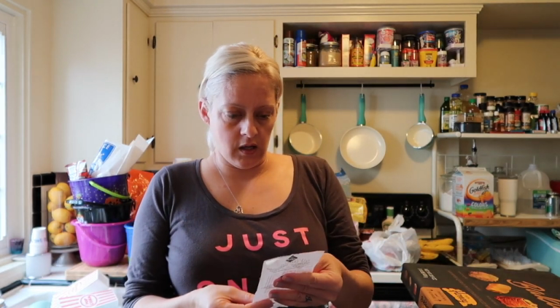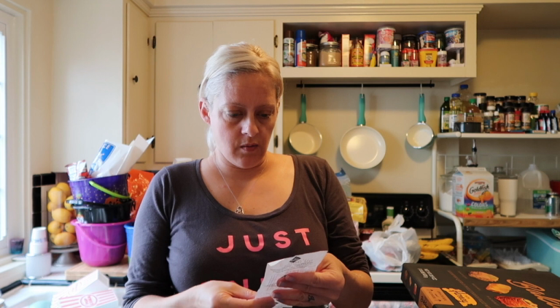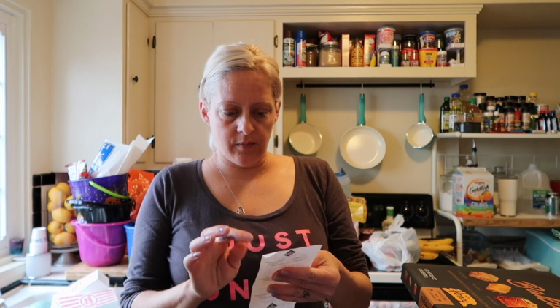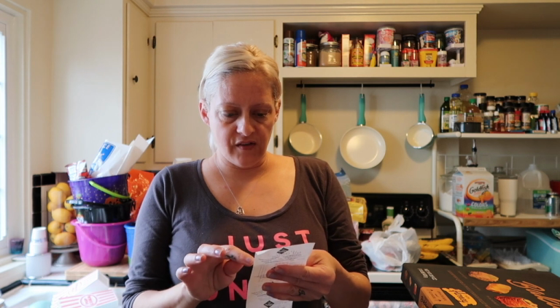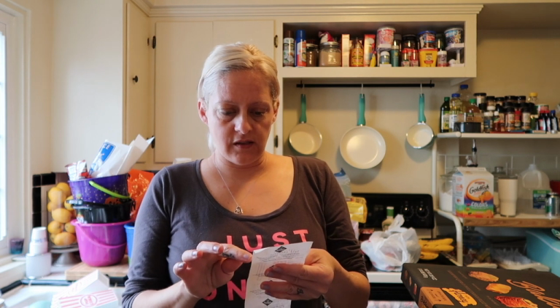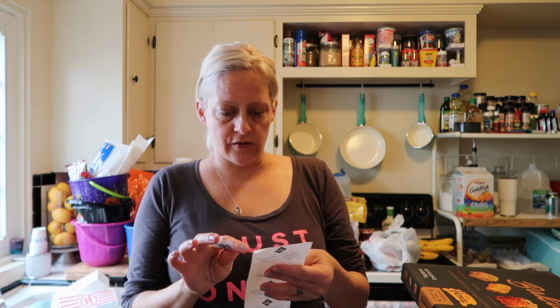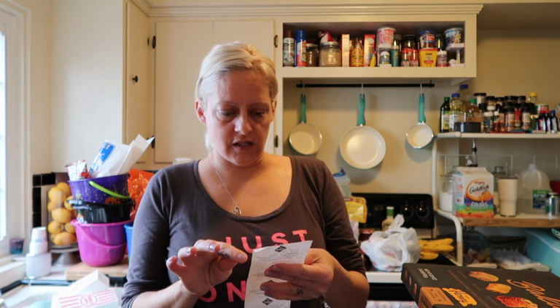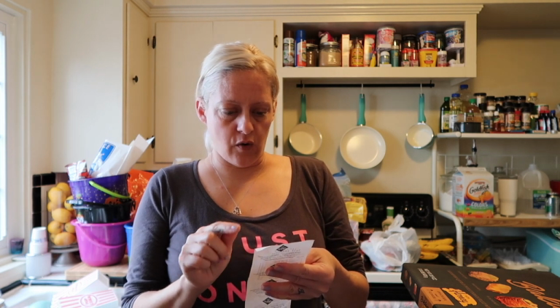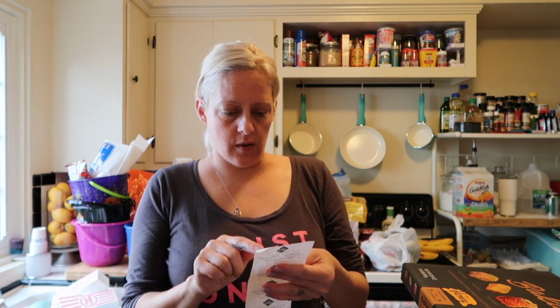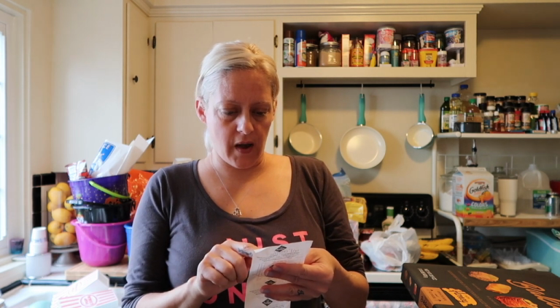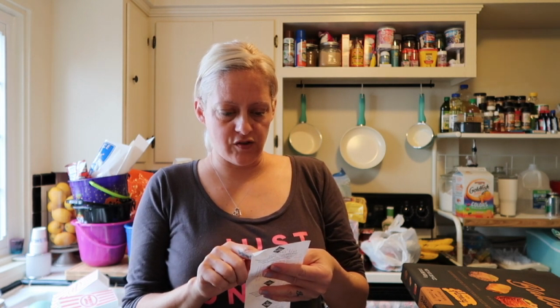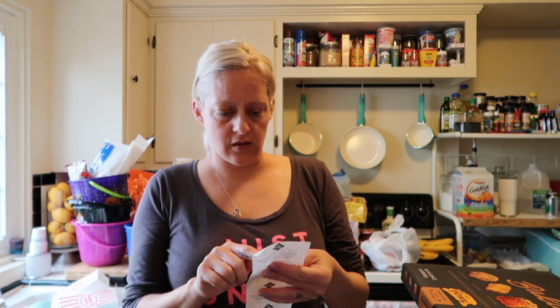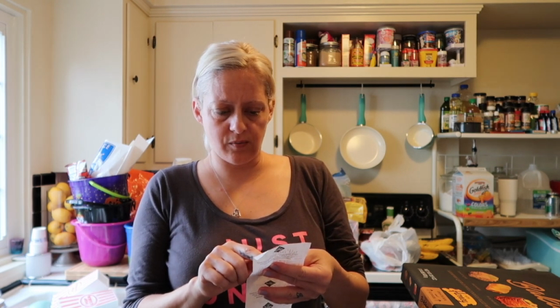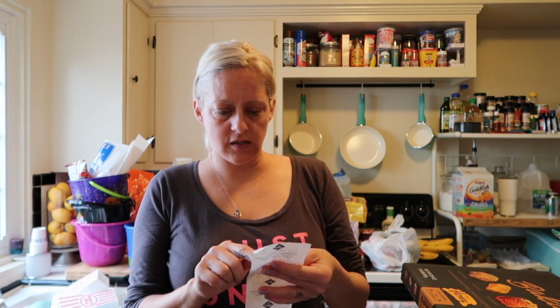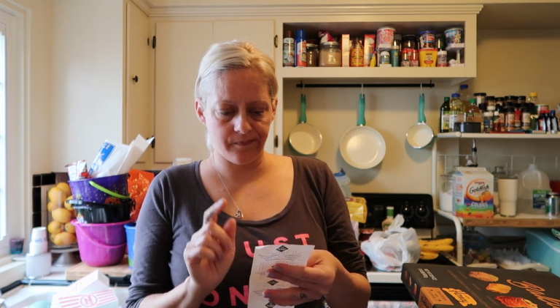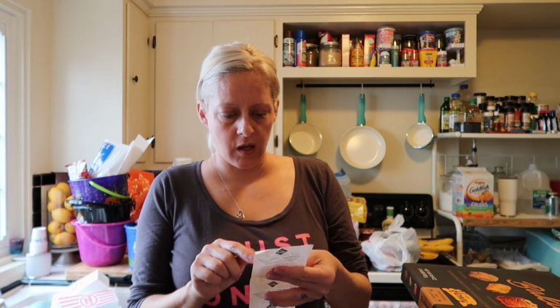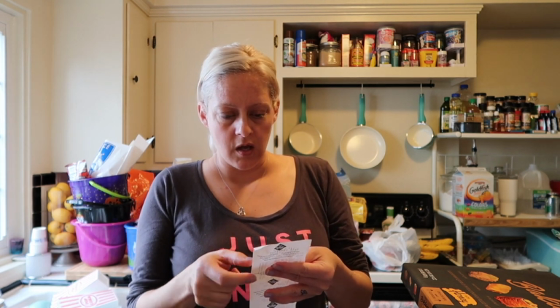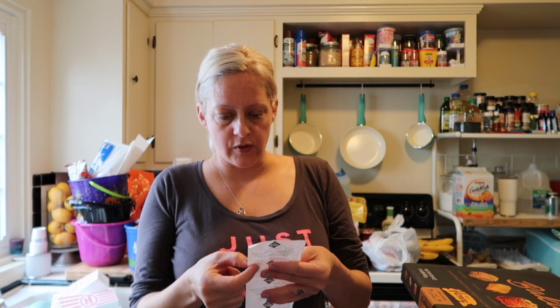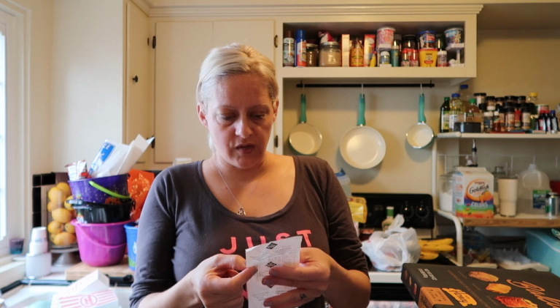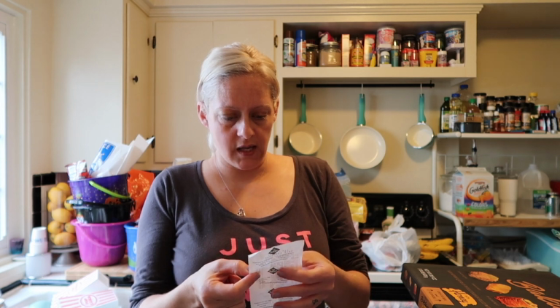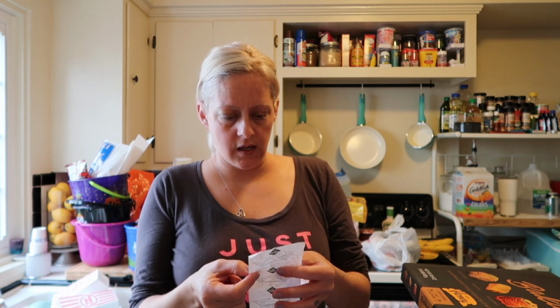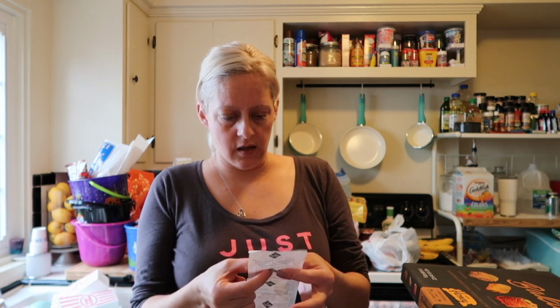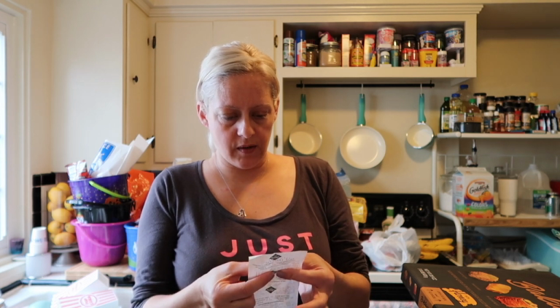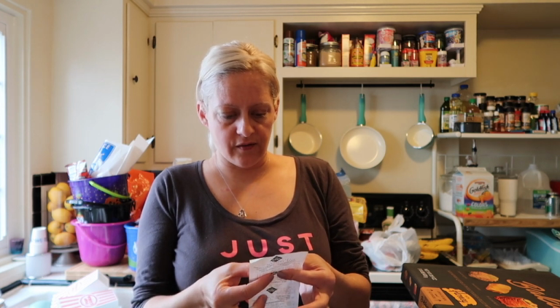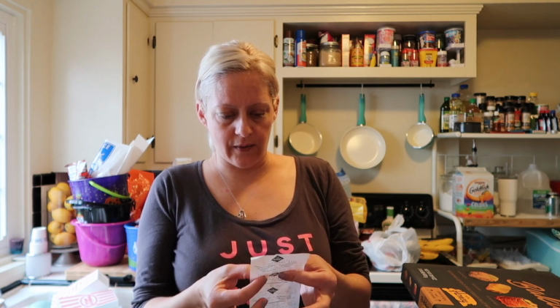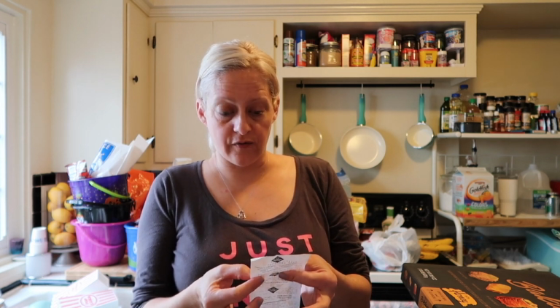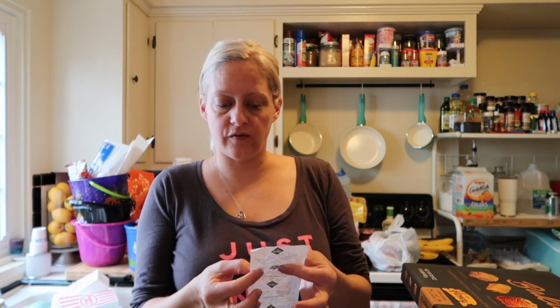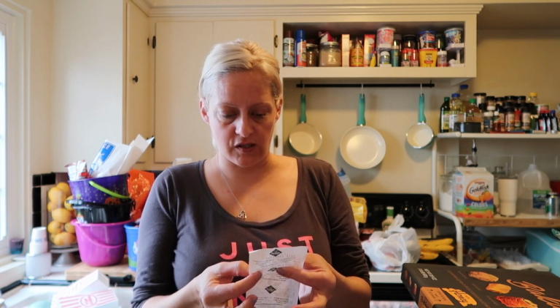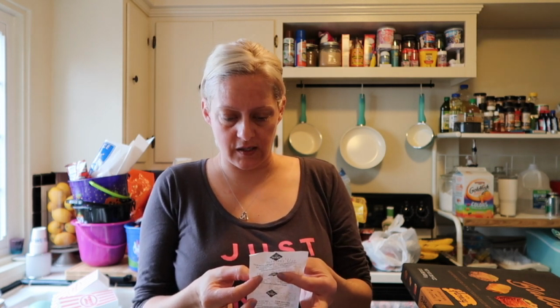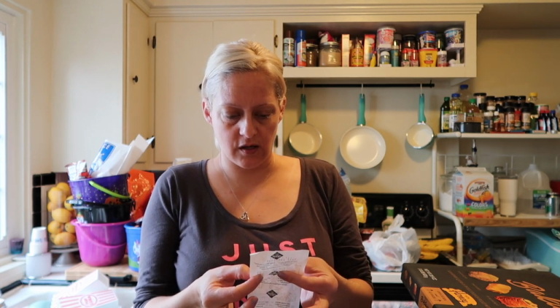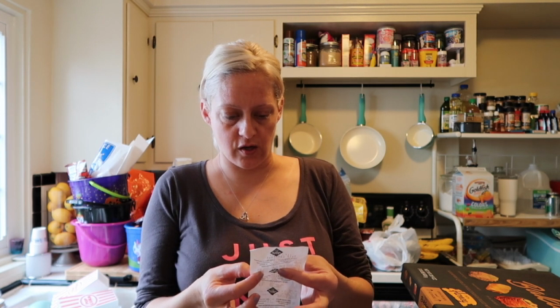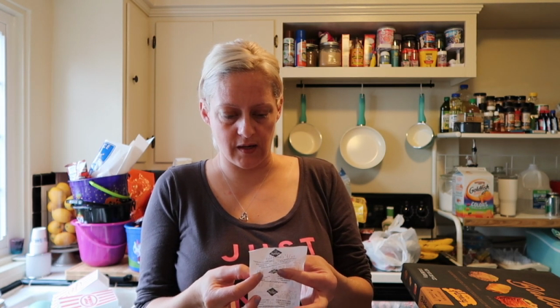Ground beef is downstairs — there's $11.64 for a big pack. A big pack of chicken breast was $12.10. And a big pack of flounder — the frozen fish — is downstairs too; I'll show you that in a minute.